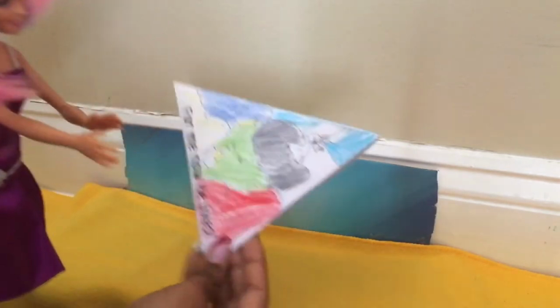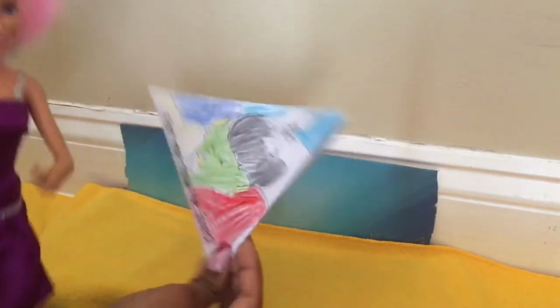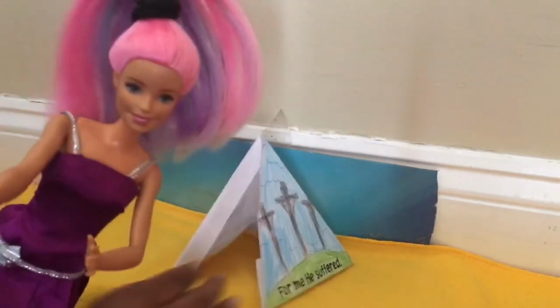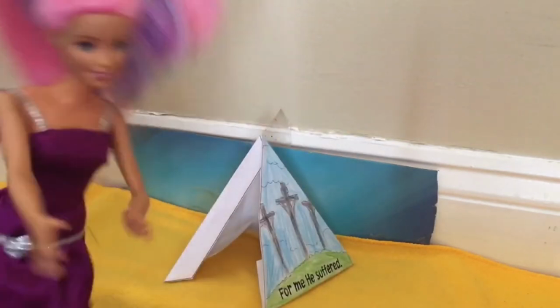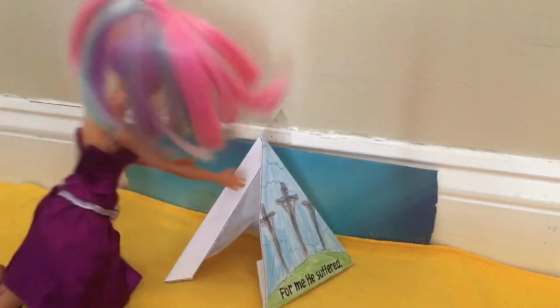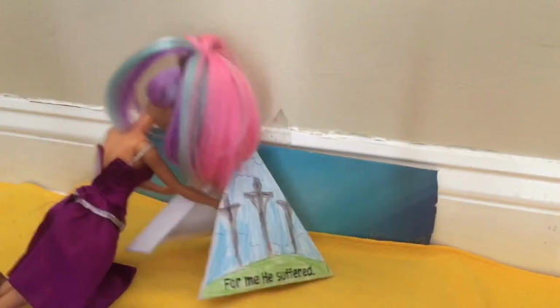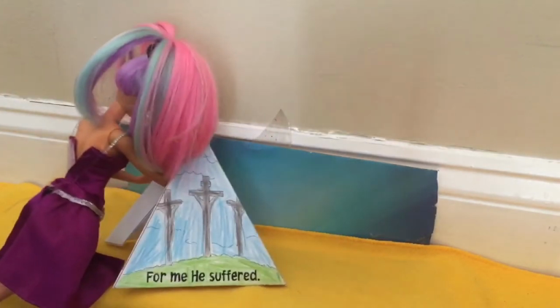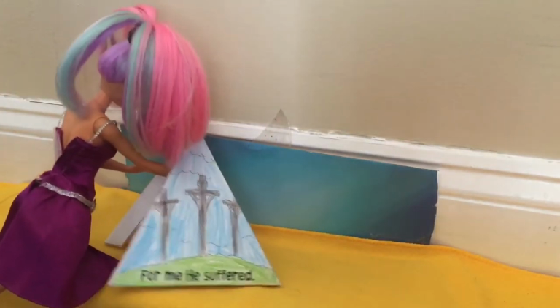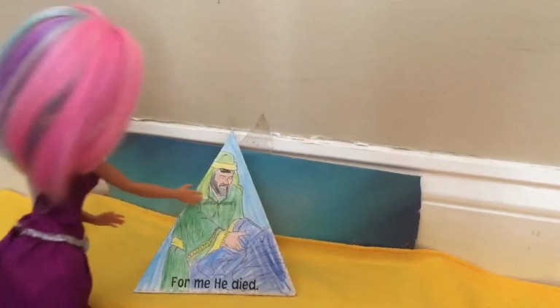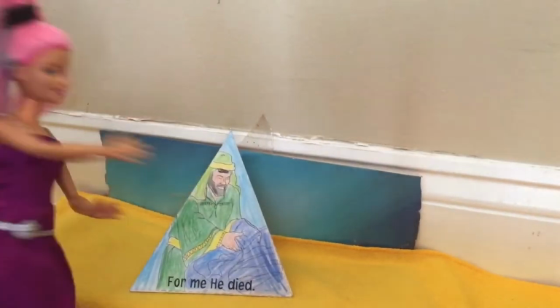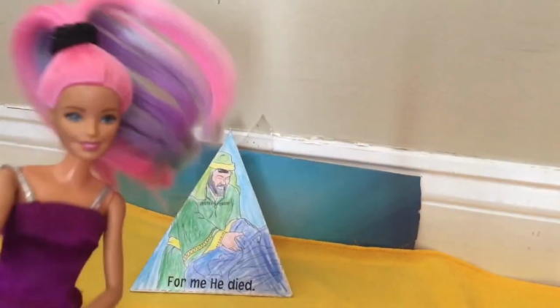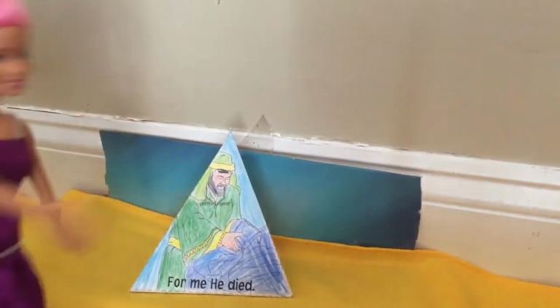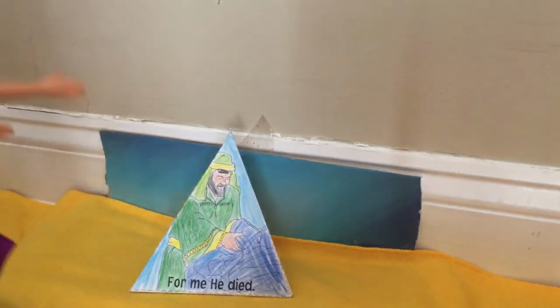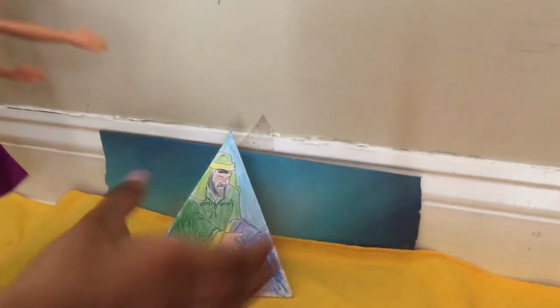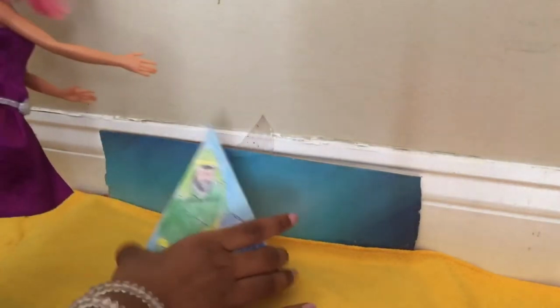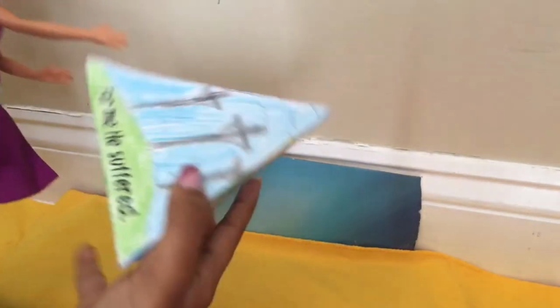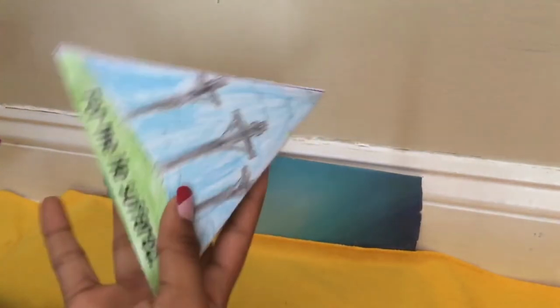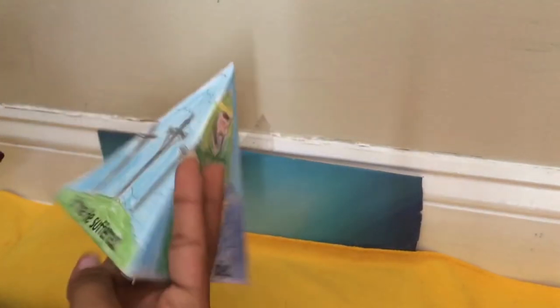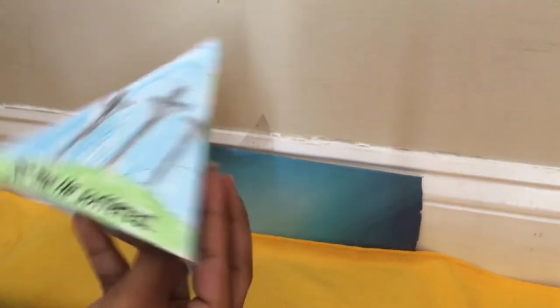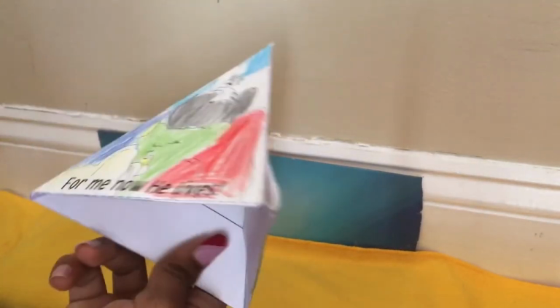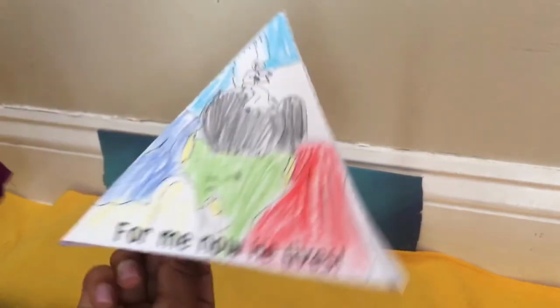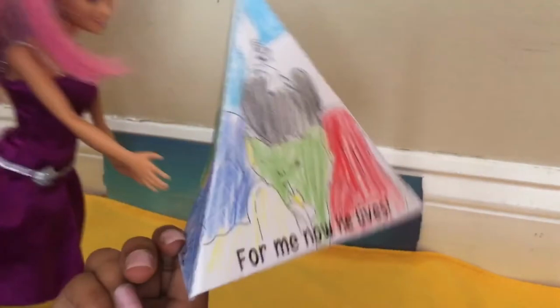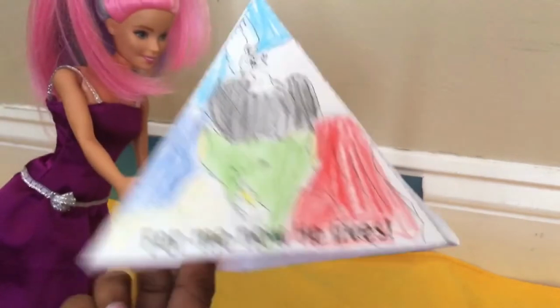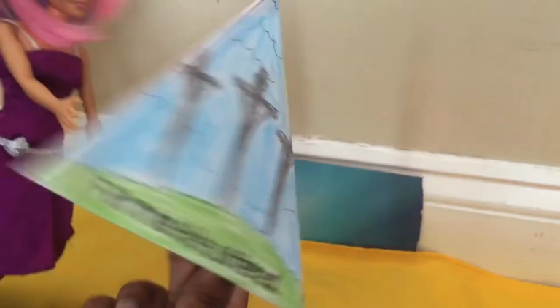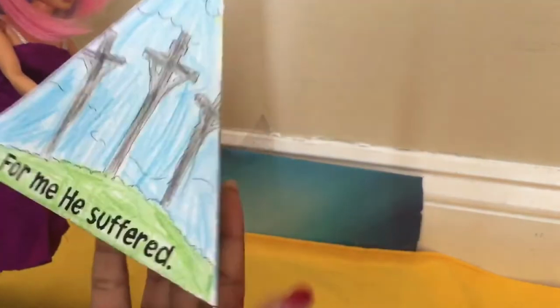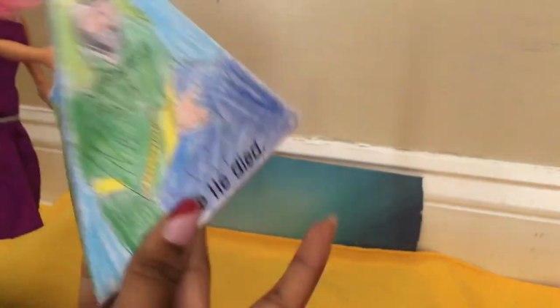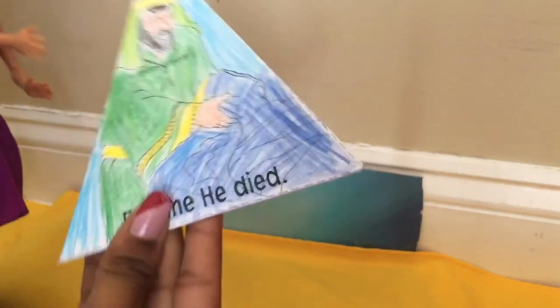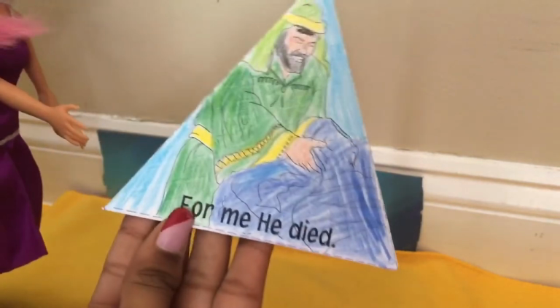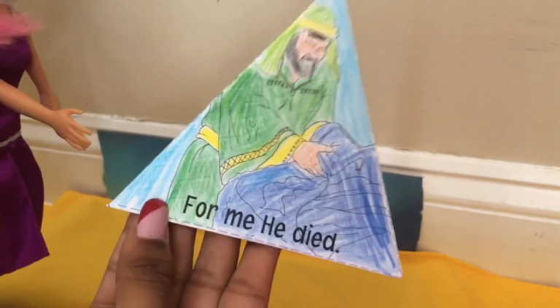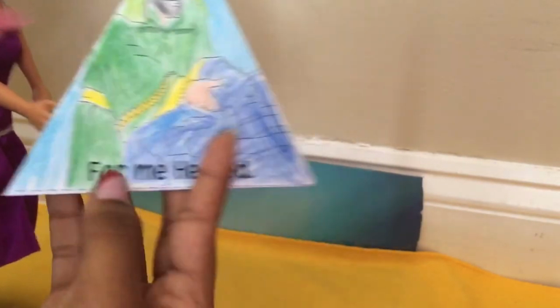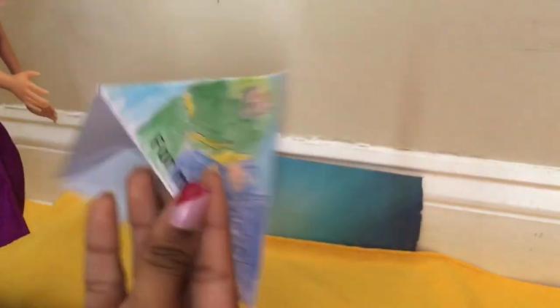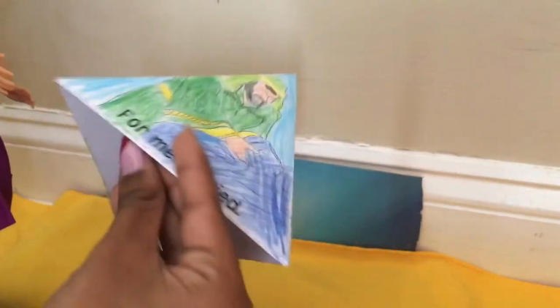Now I just have to stick it together like this — and it's a tetrahedron! Now I'm finished. Here it is! Oh, it looks so pretty. On the paper it says 'For me he died and...'